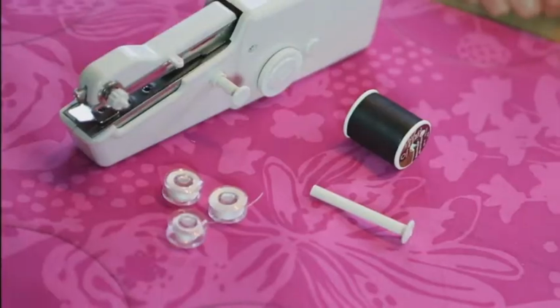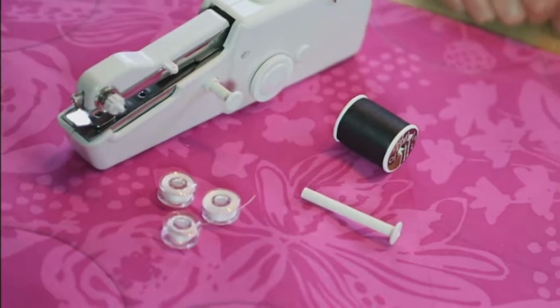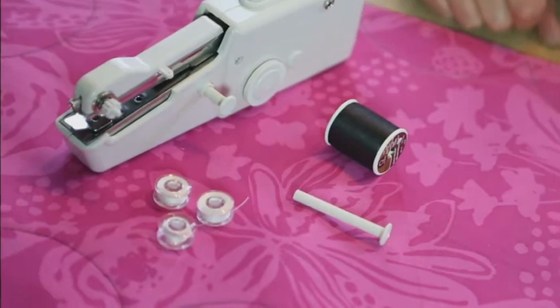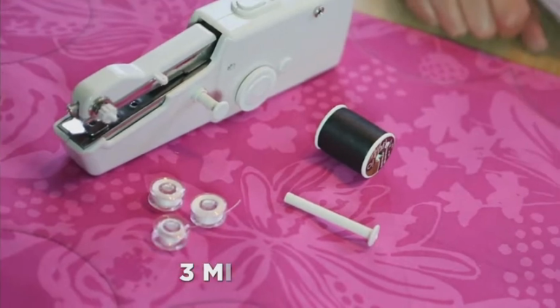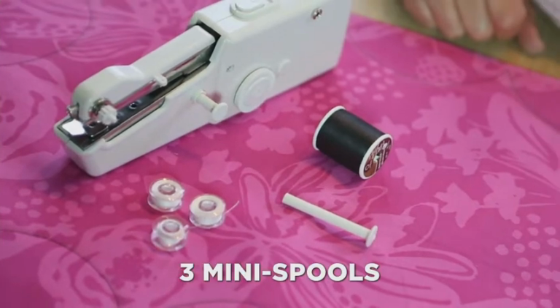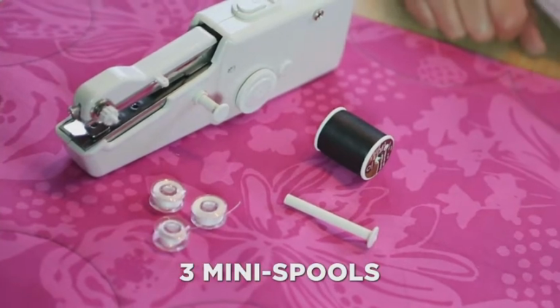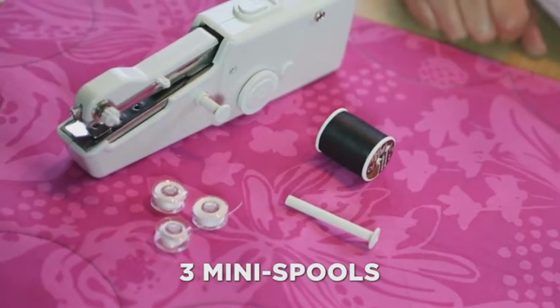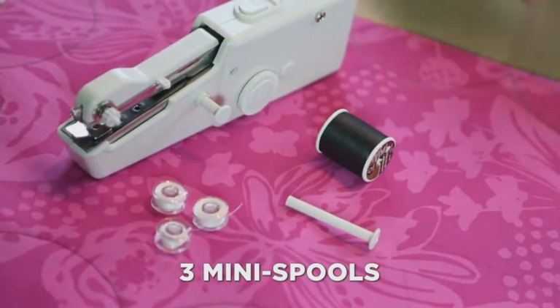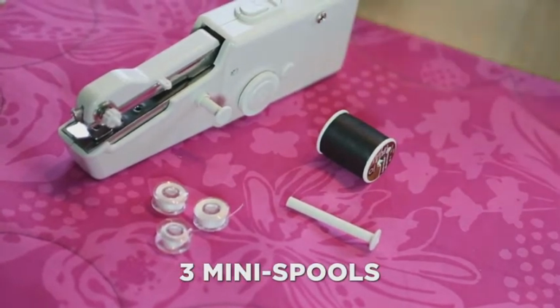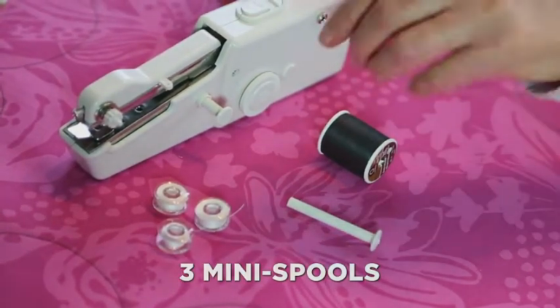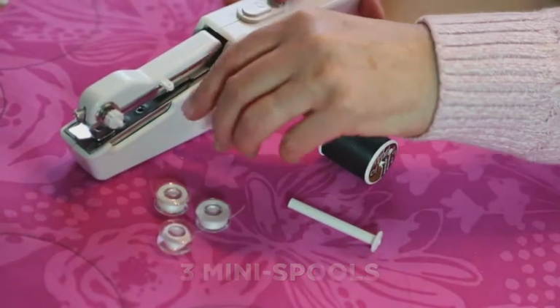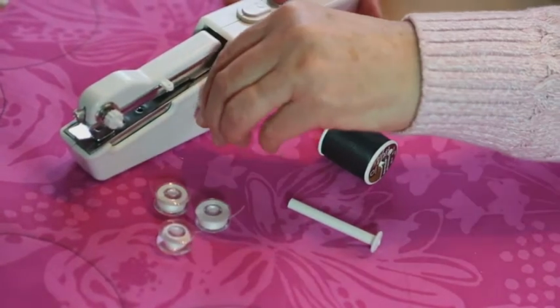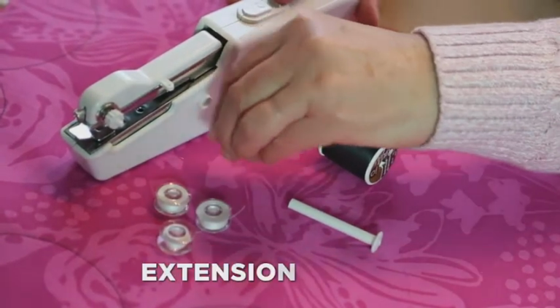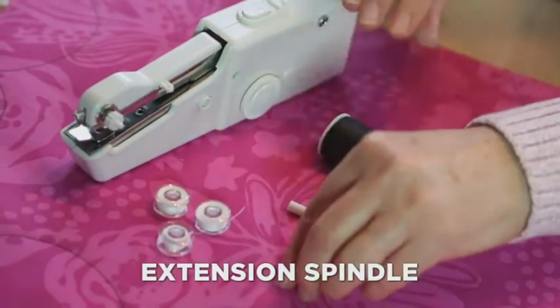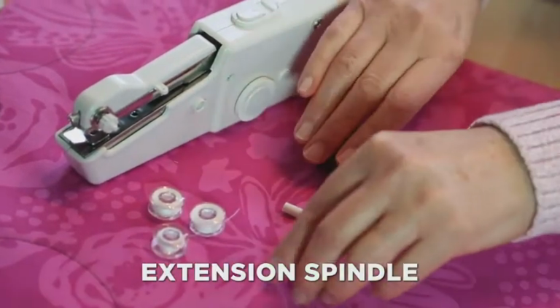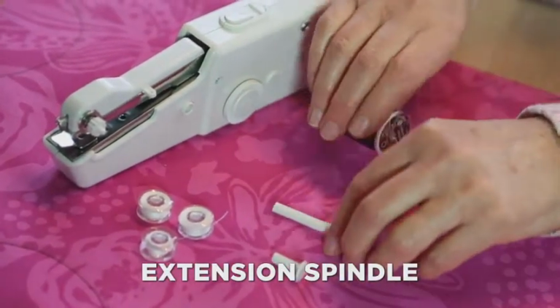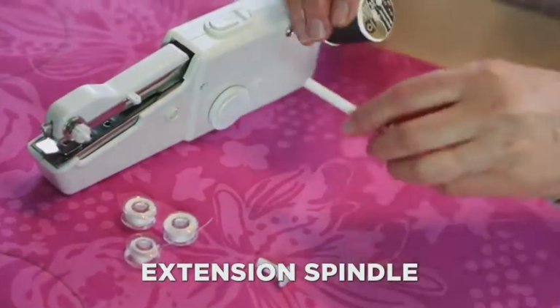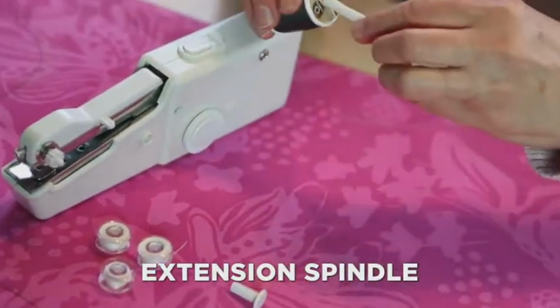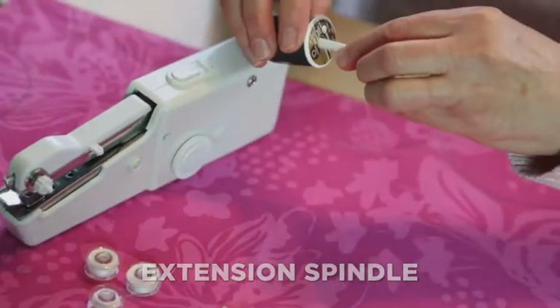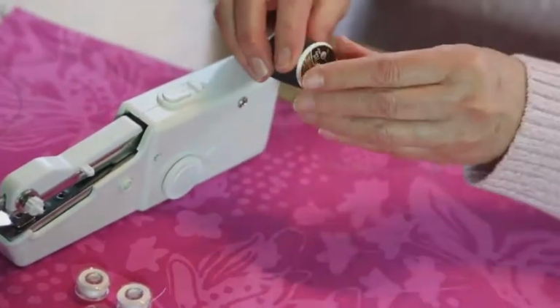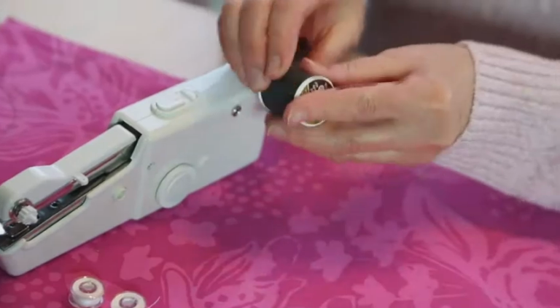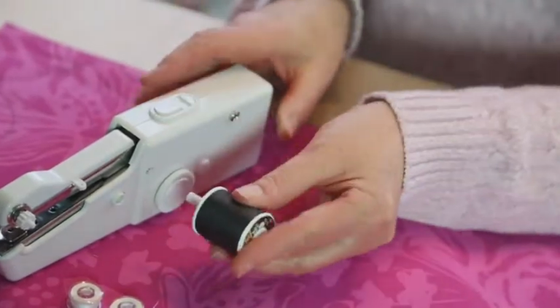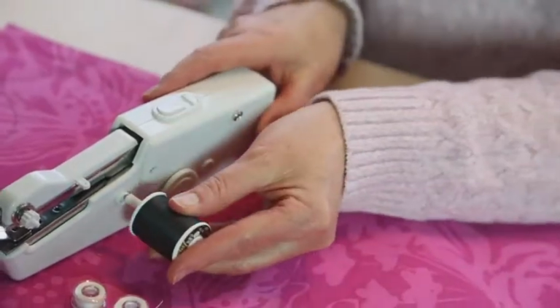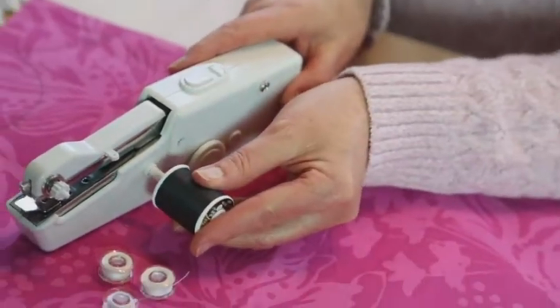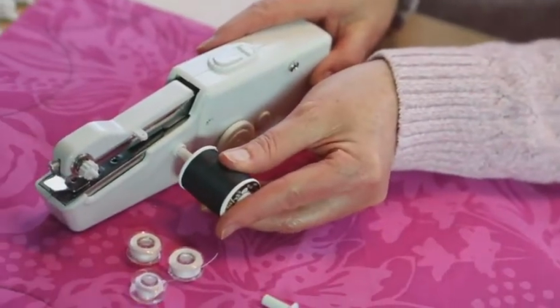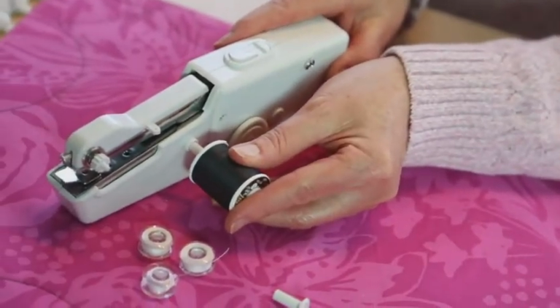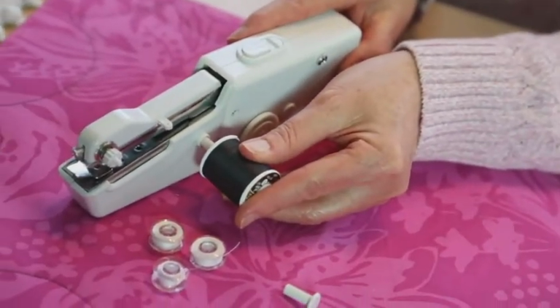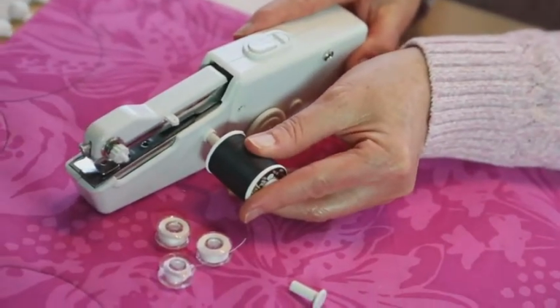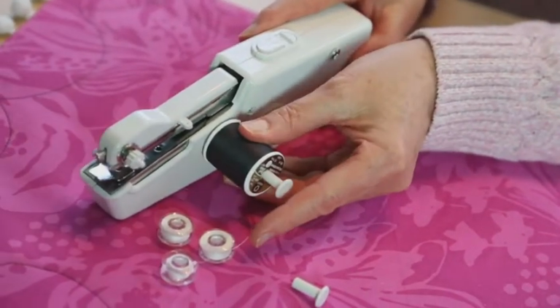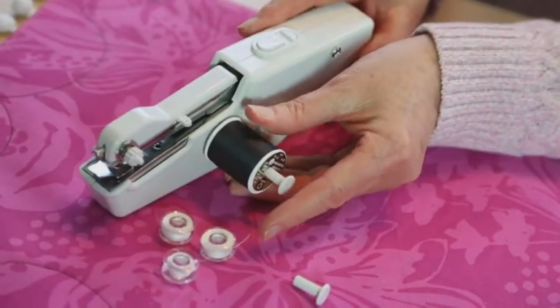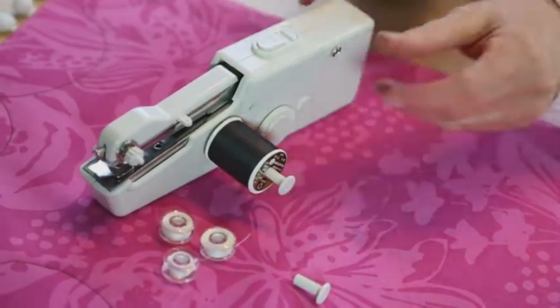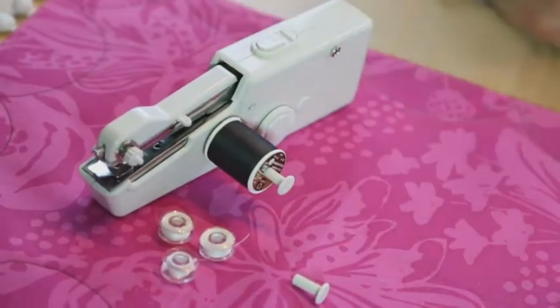And it comes complete with three mini spools of thread. Attach the included extension spindle and you can use any of the larger spools in any color you want.